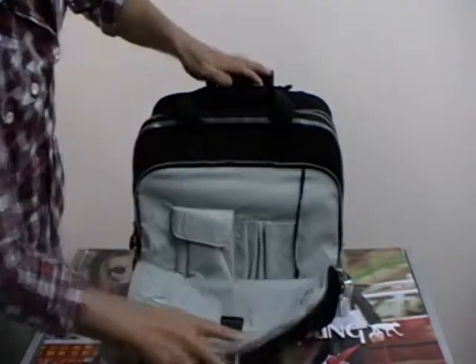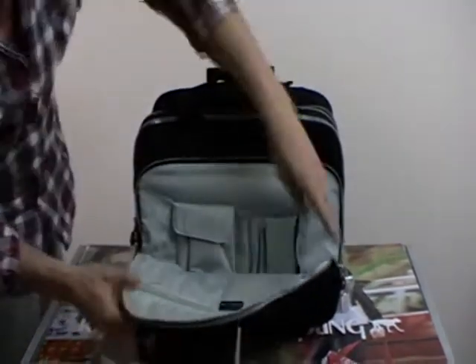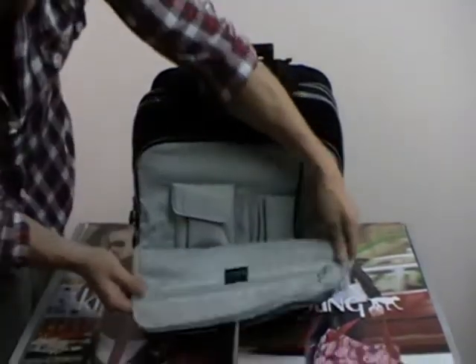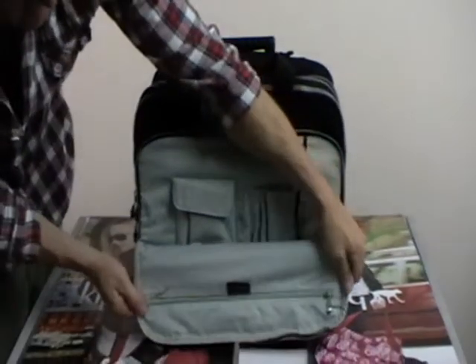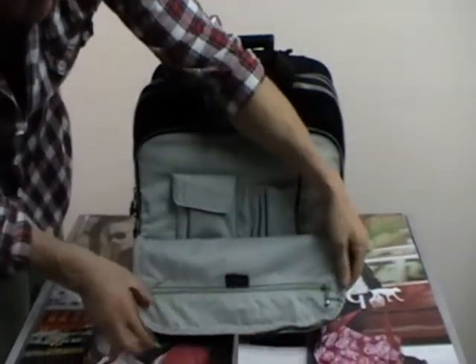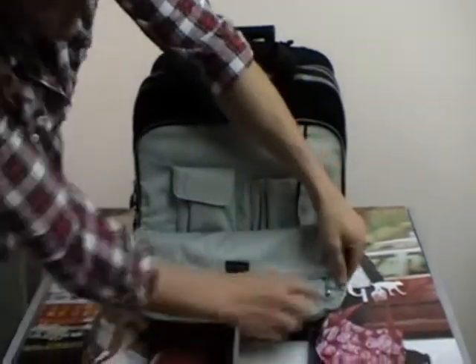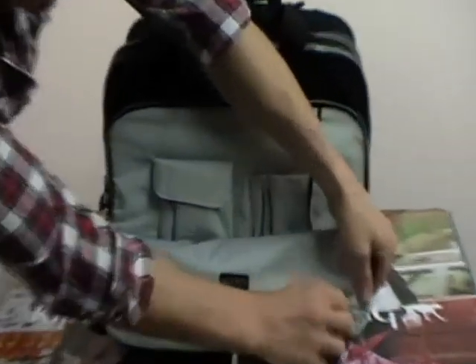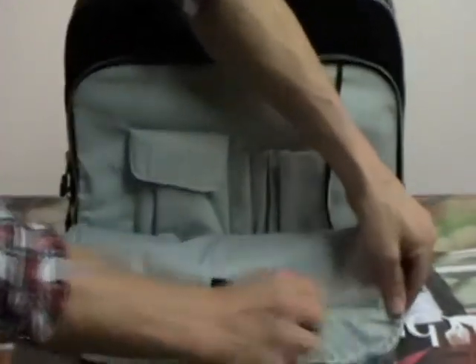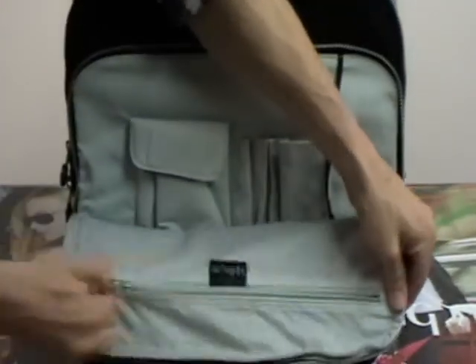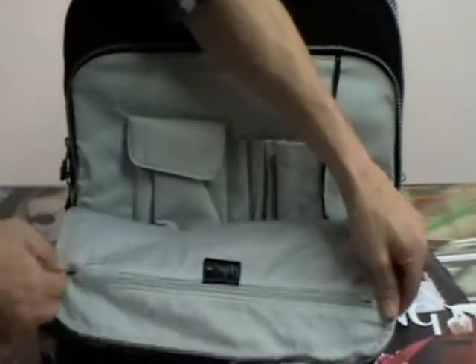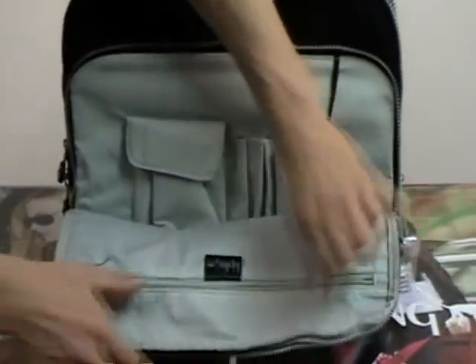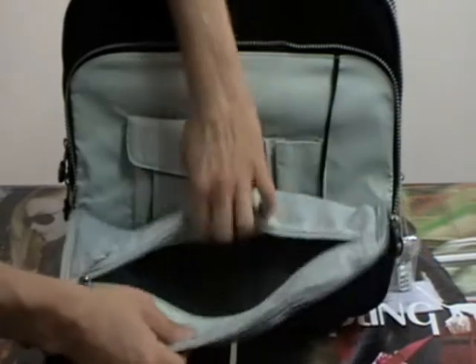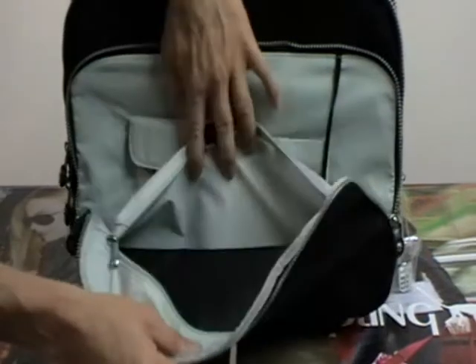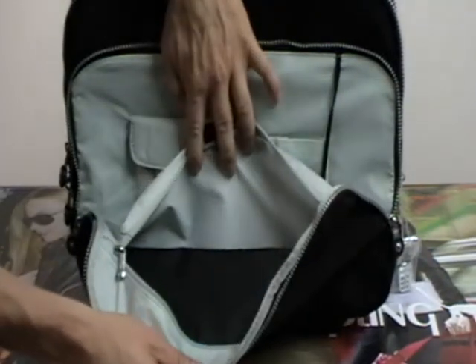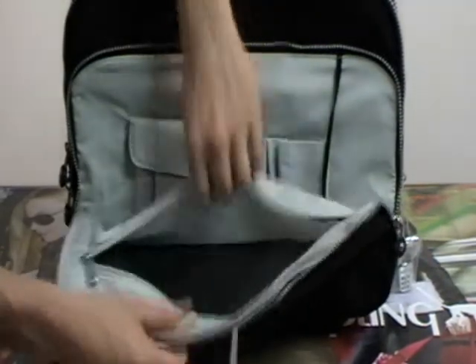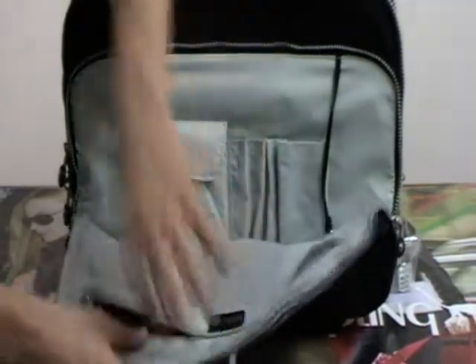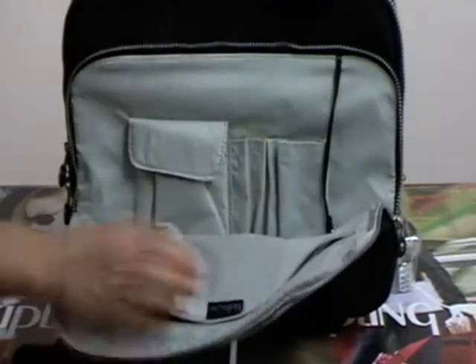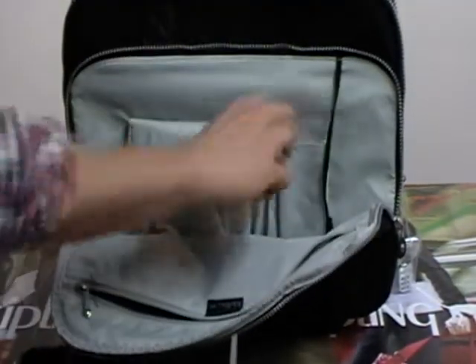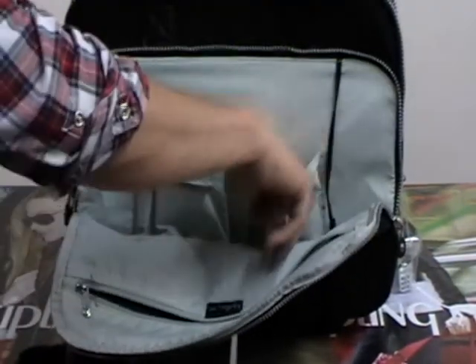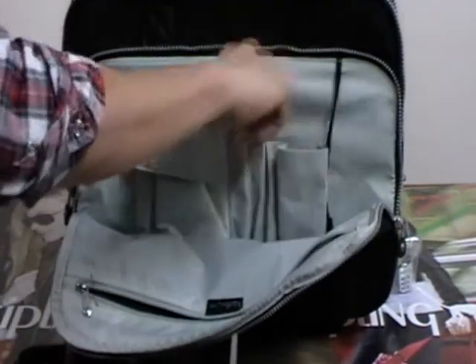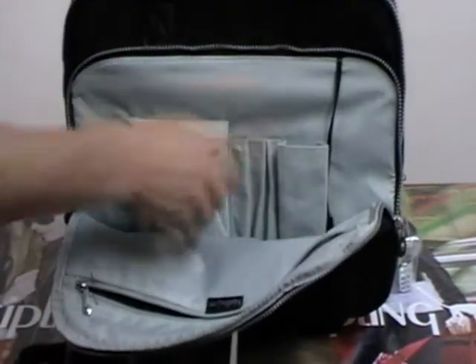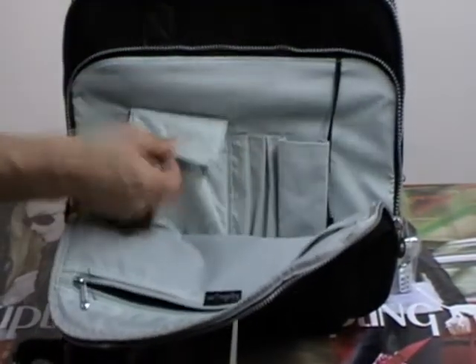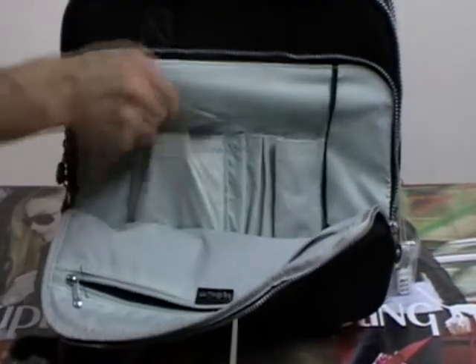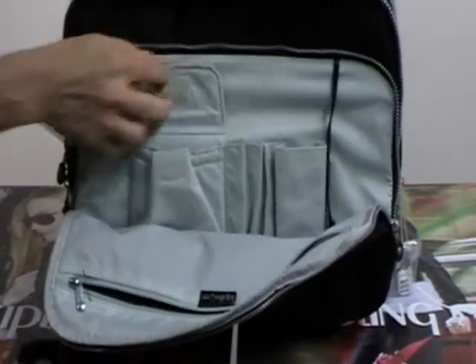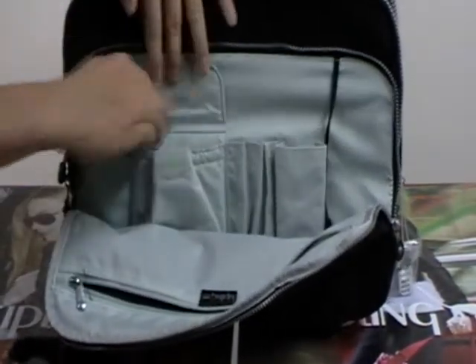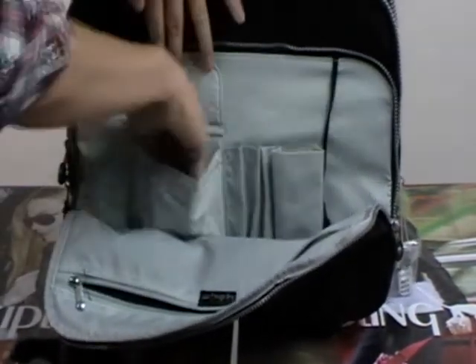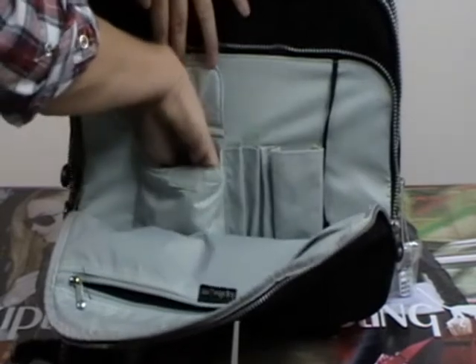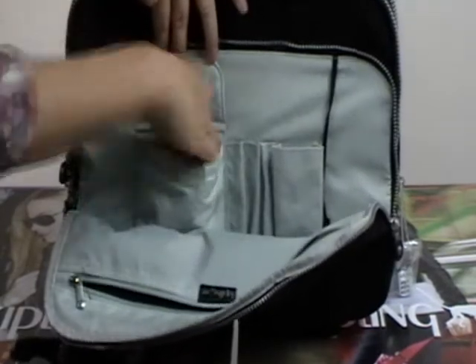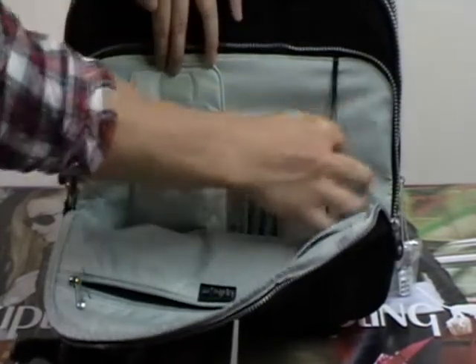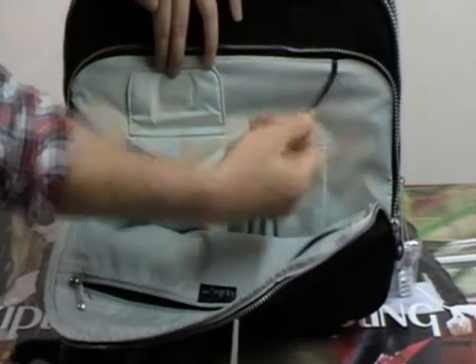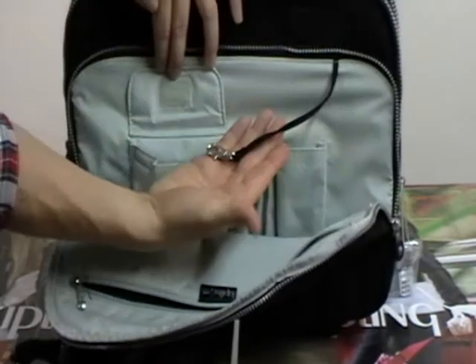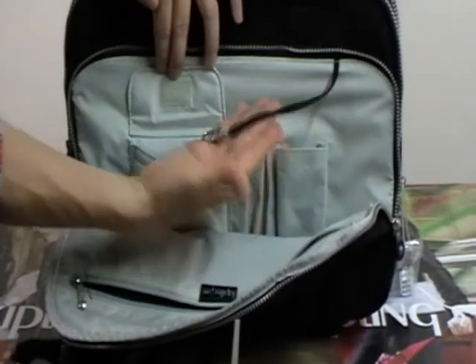Nice big, large, flat pocket down the front of the bag. Zip pocket there. Sleeves here. Velcro pouch here. Key leash.